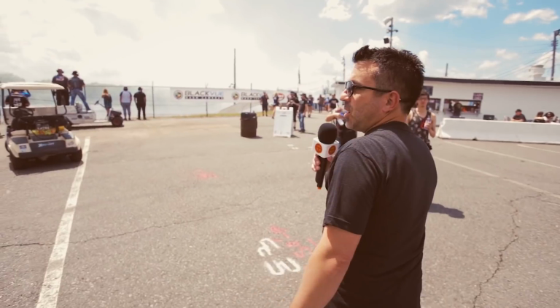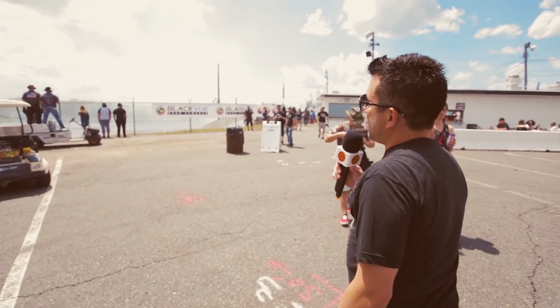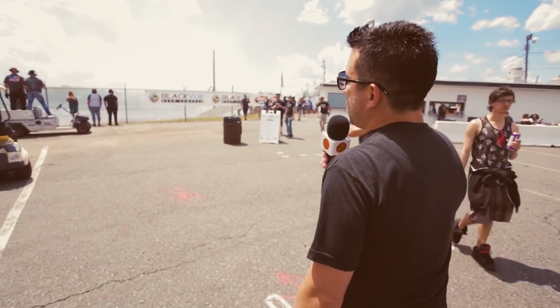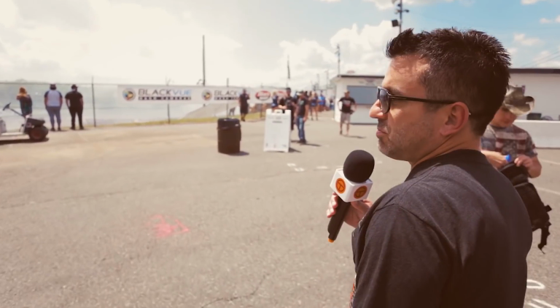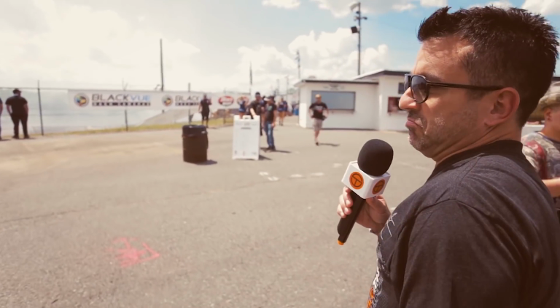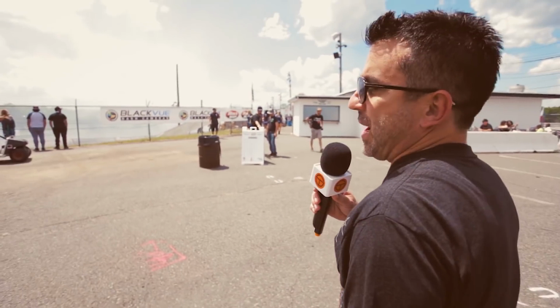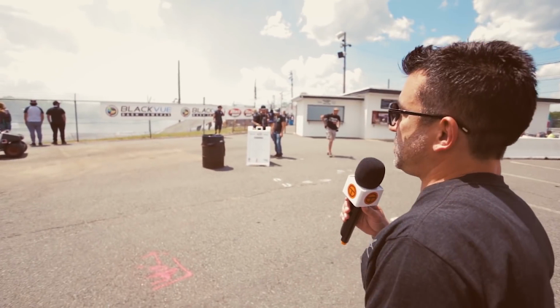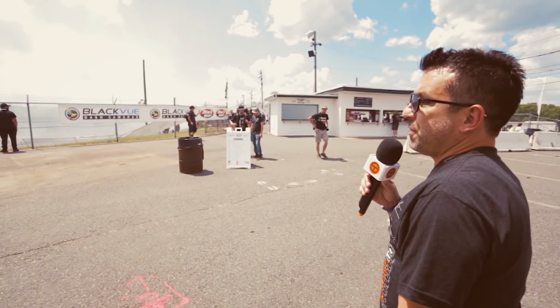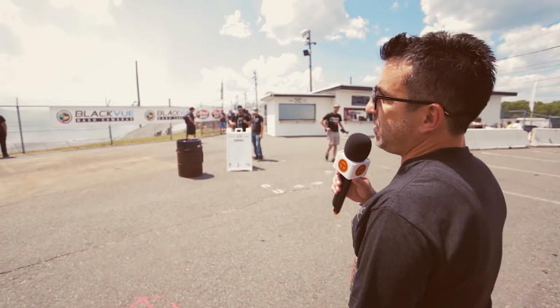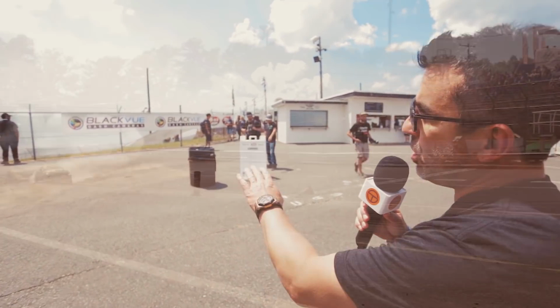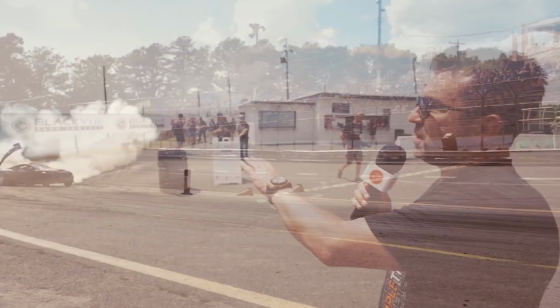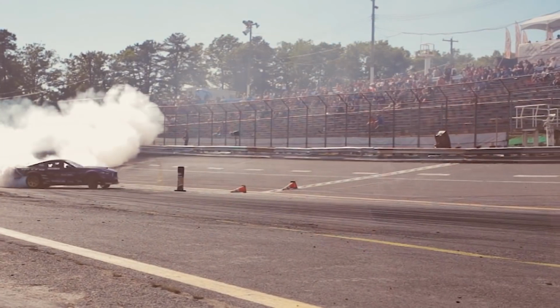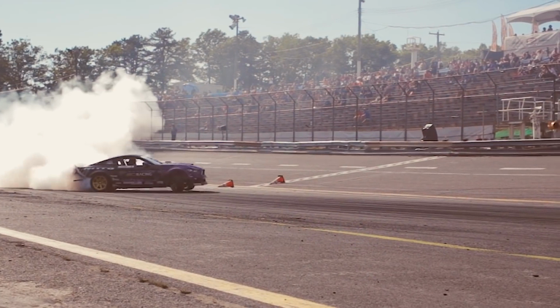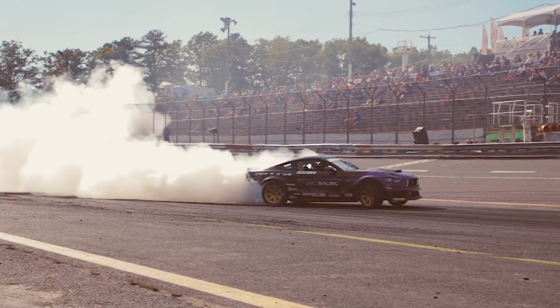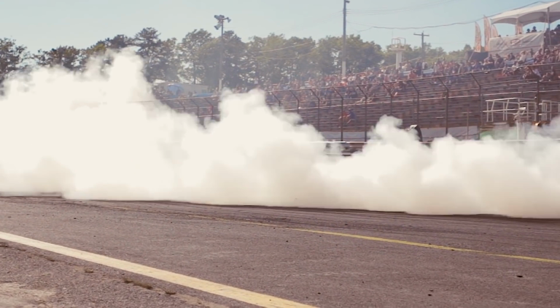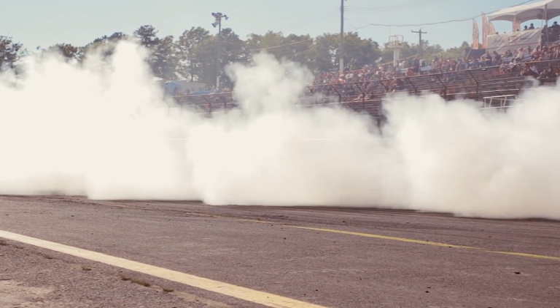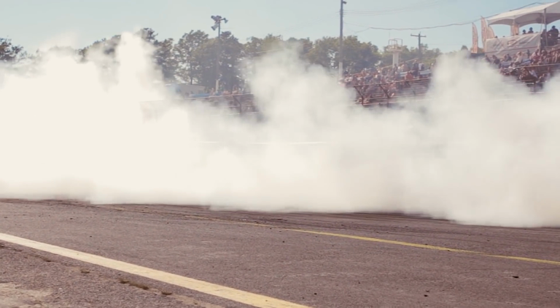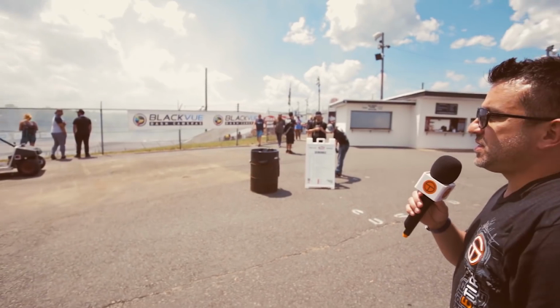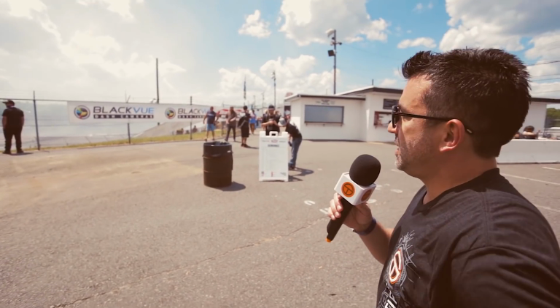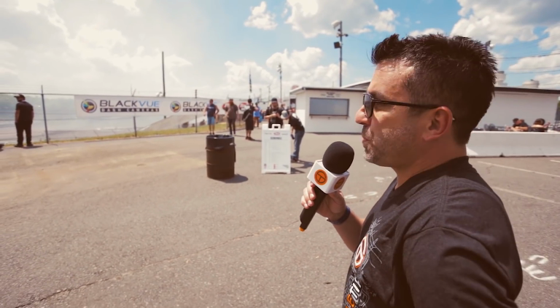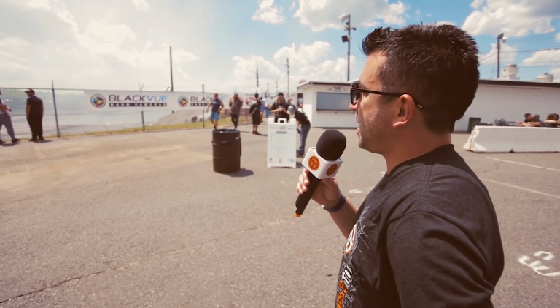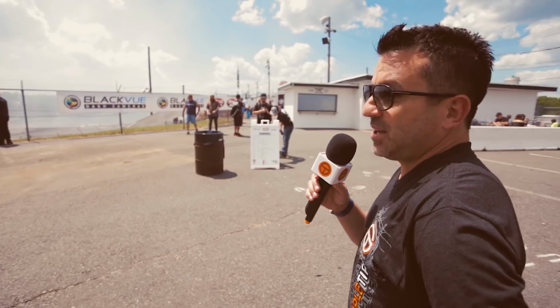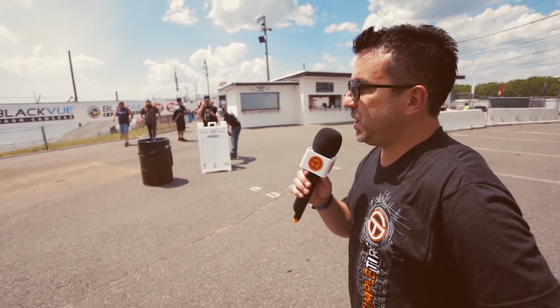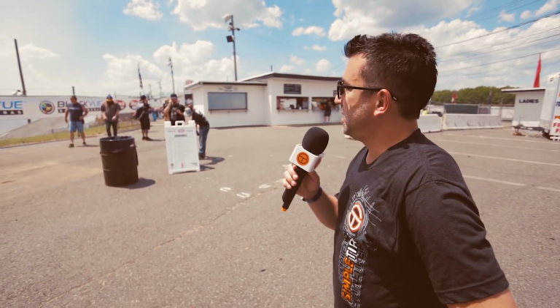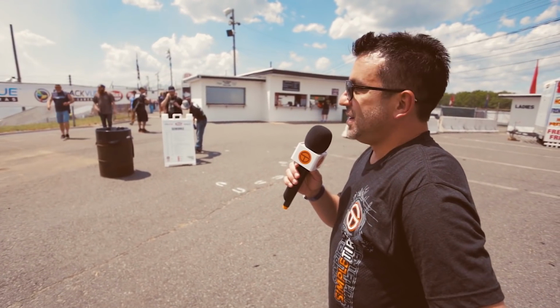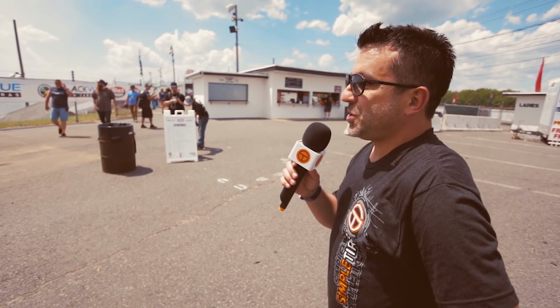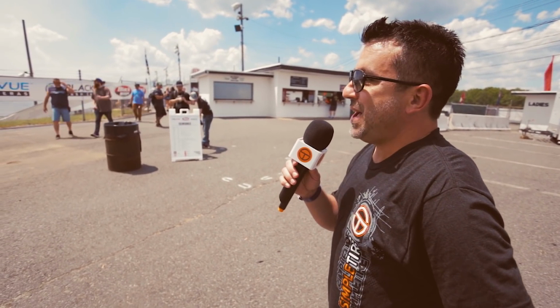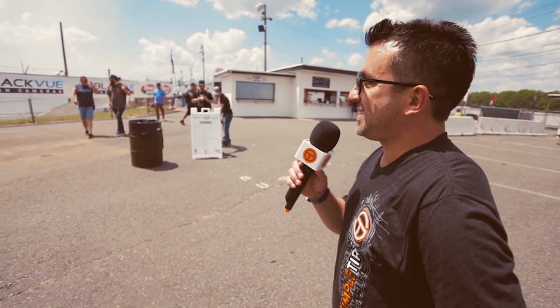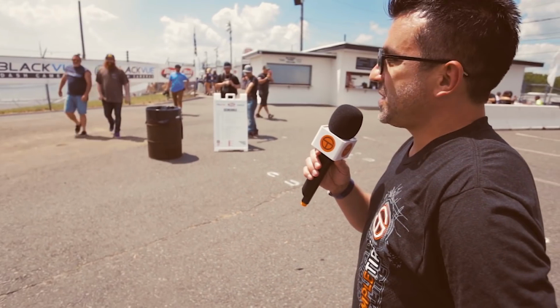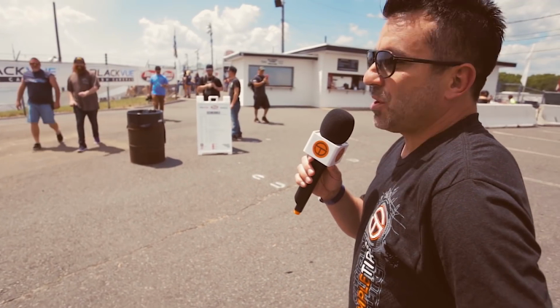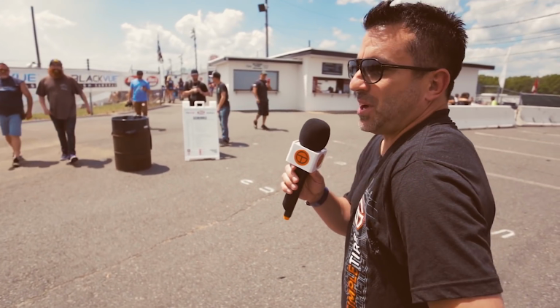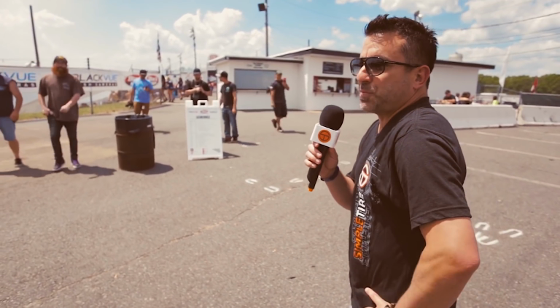Right now it's practice and qualifying. It's kind of hard to decipher the clouds from the smoke — it's pretty thick. It's pretty badass. I'm excited. Let's go watch some cars spin.